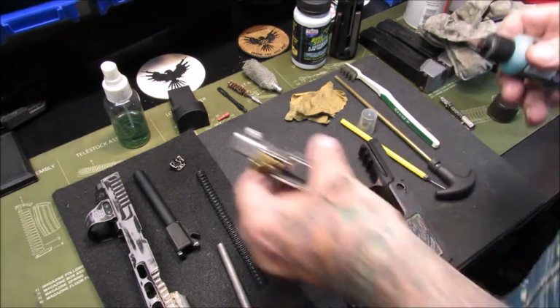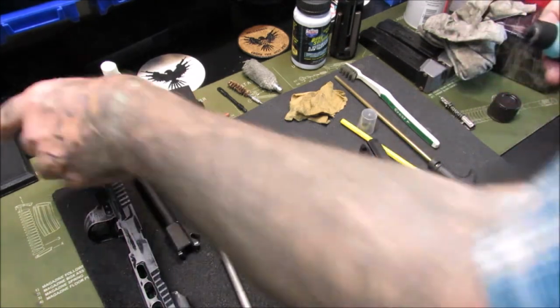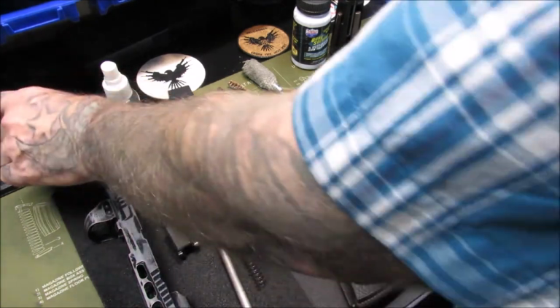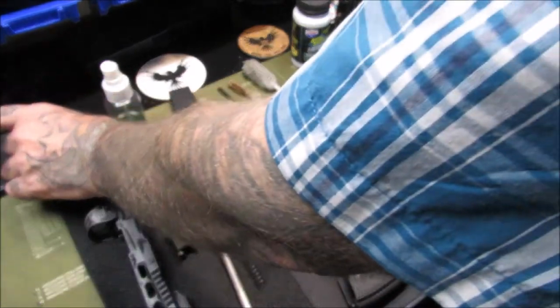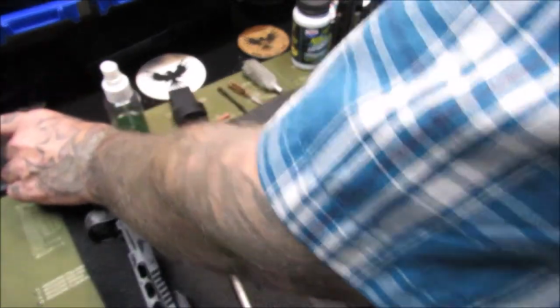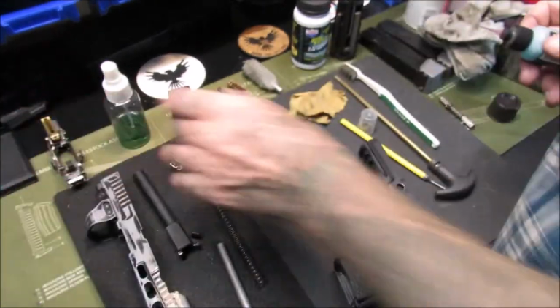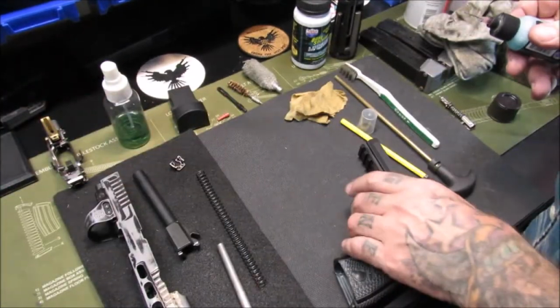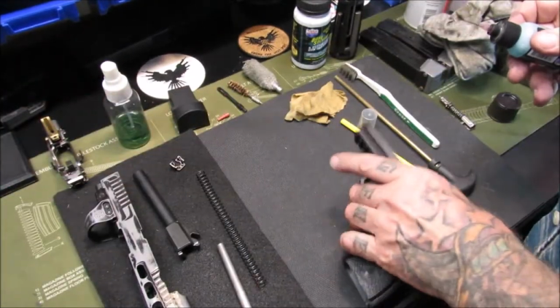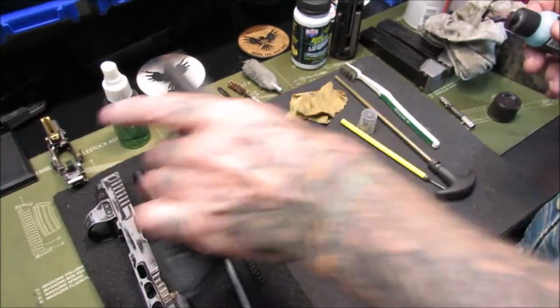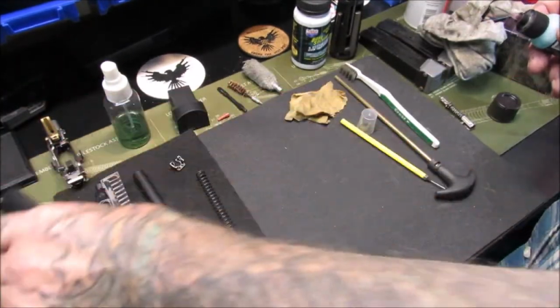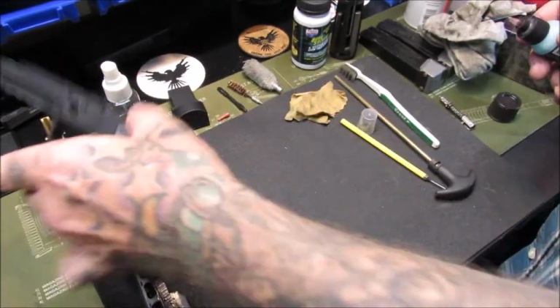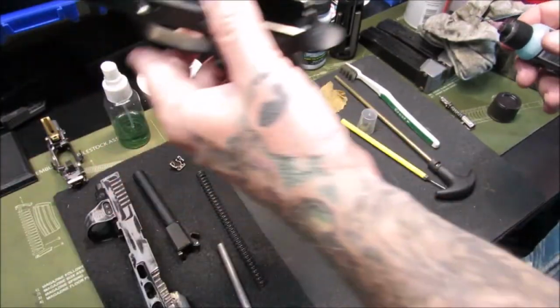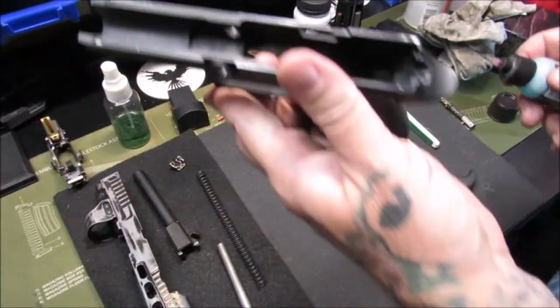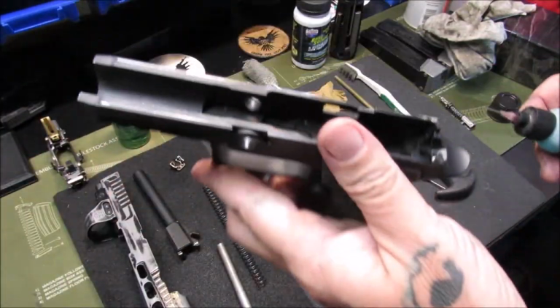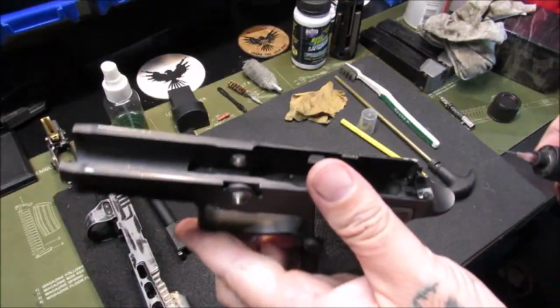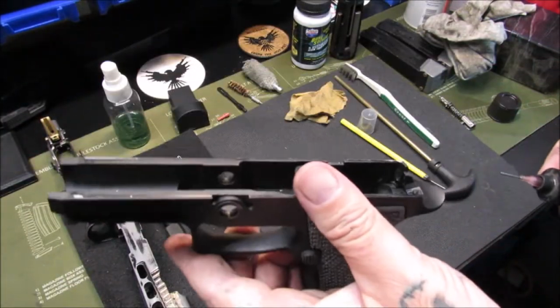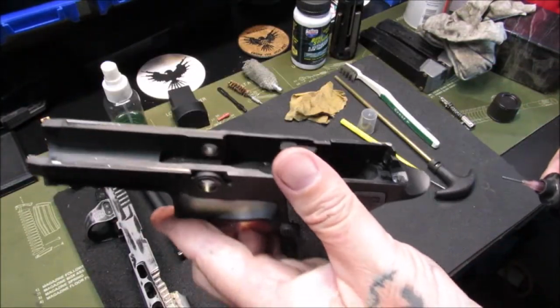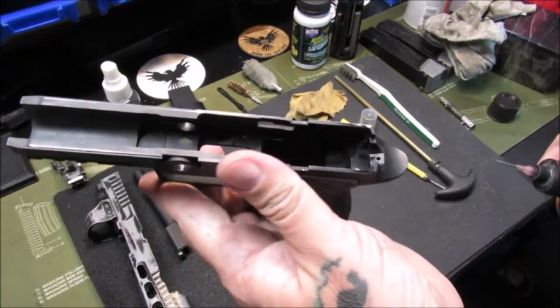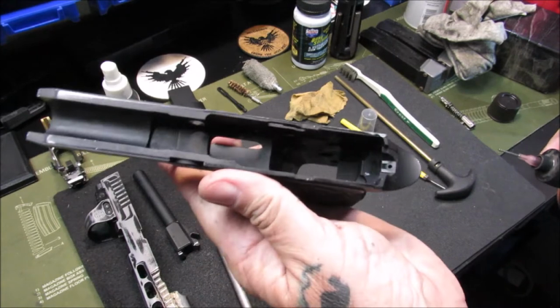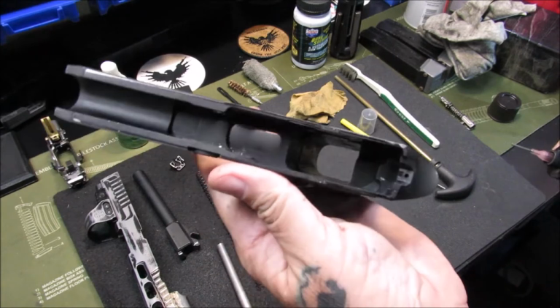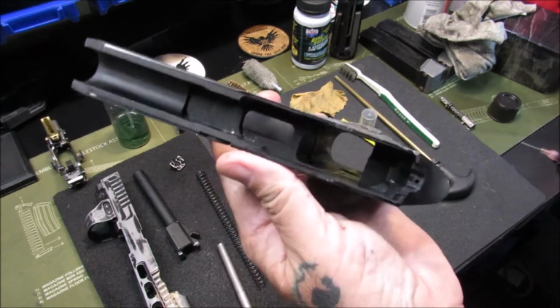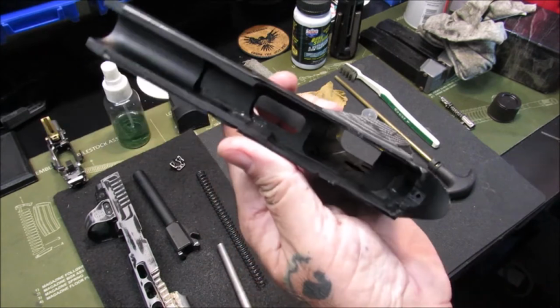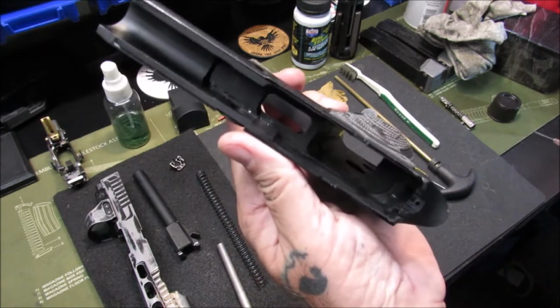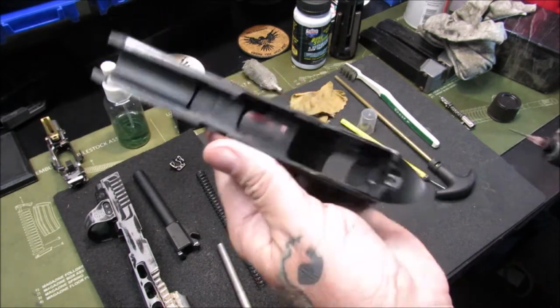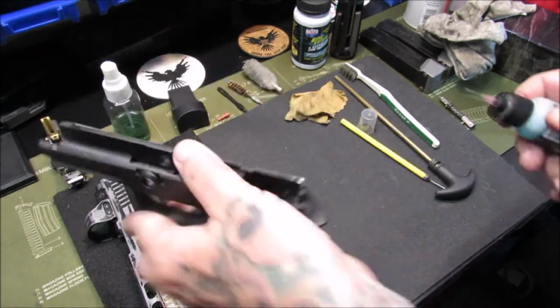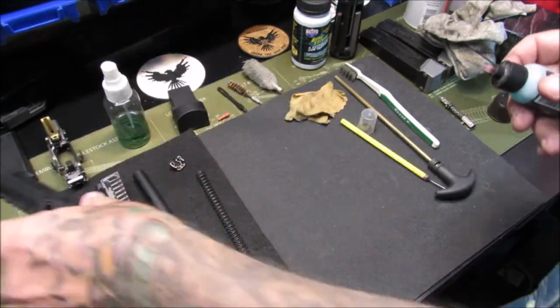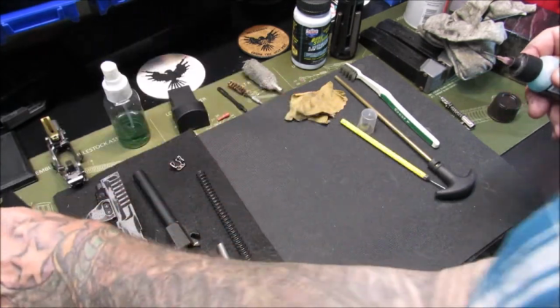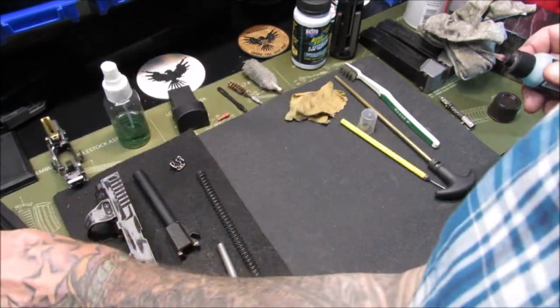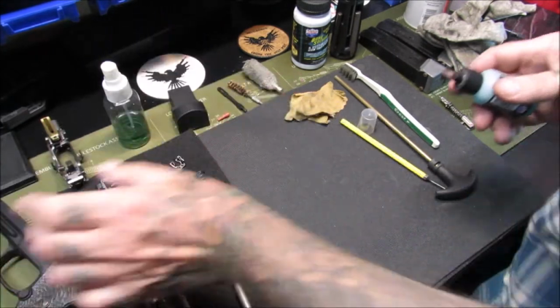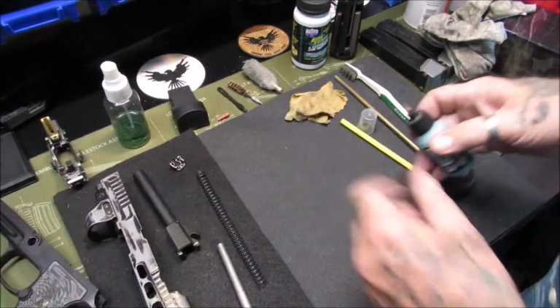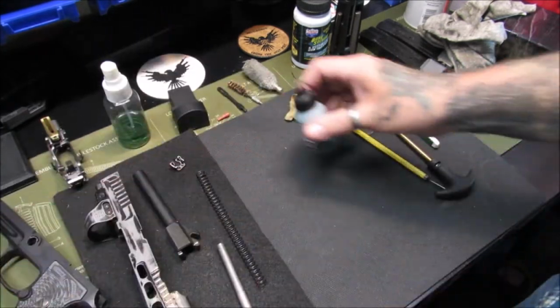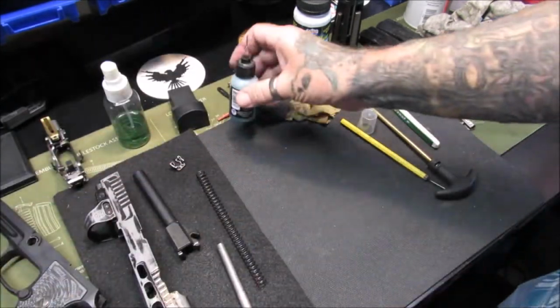We're going to set the clean frame to the side. The frame is clean down inside — no carbon buildup or anything.